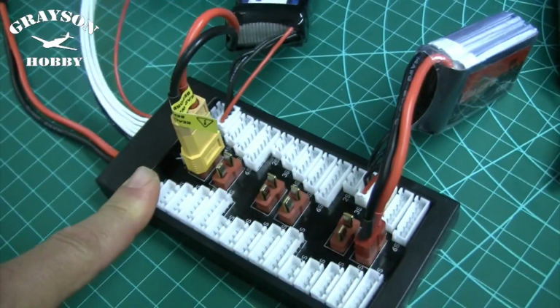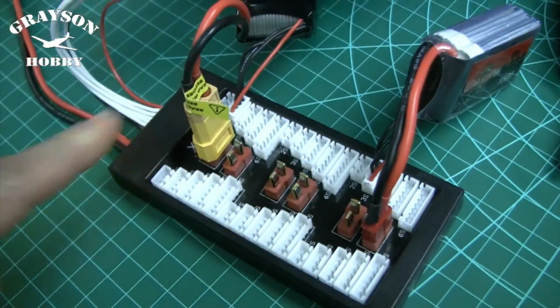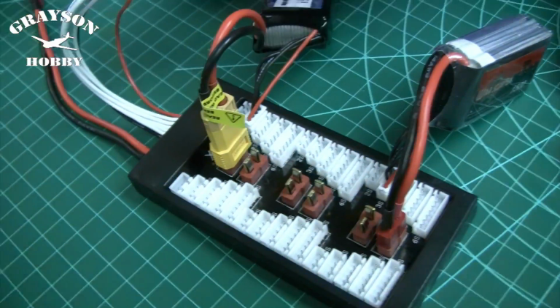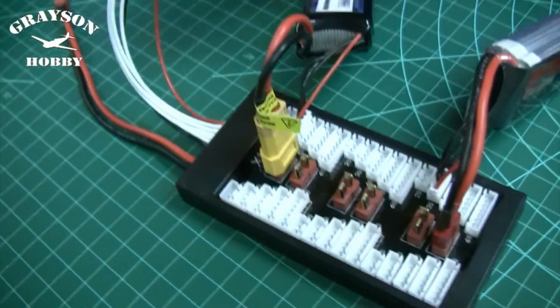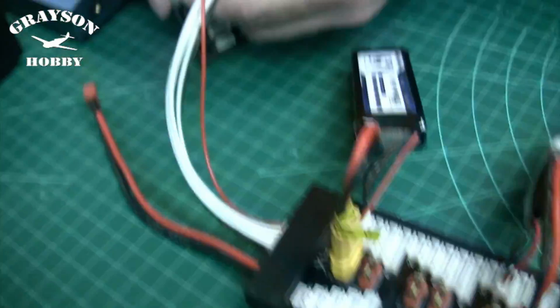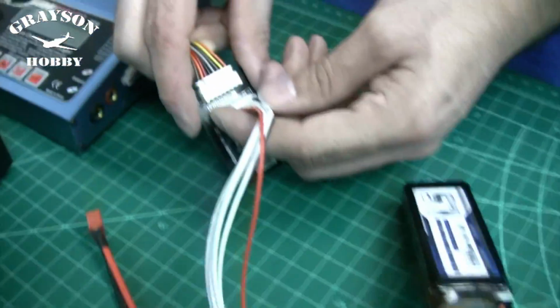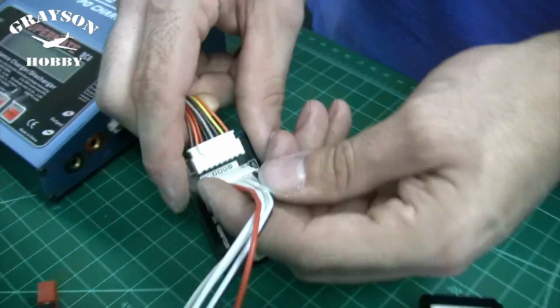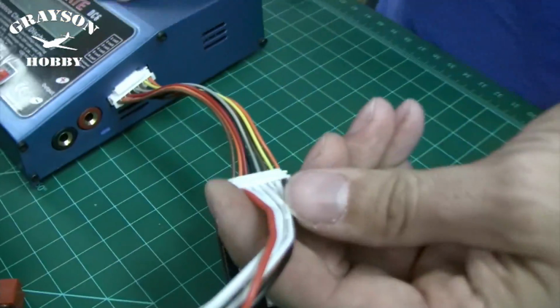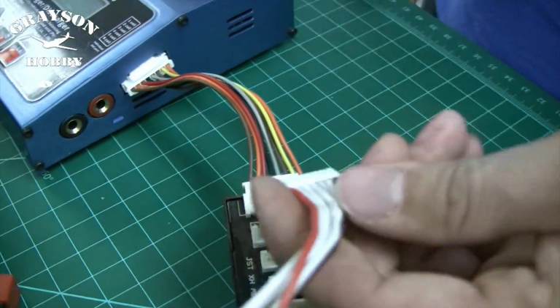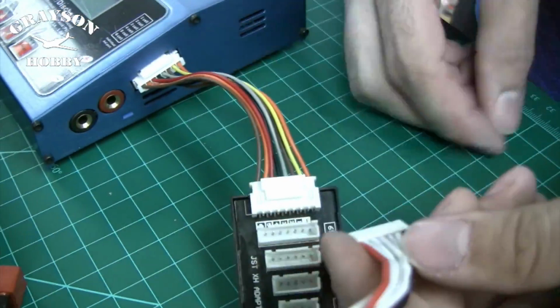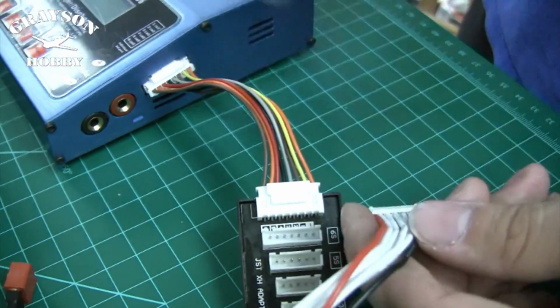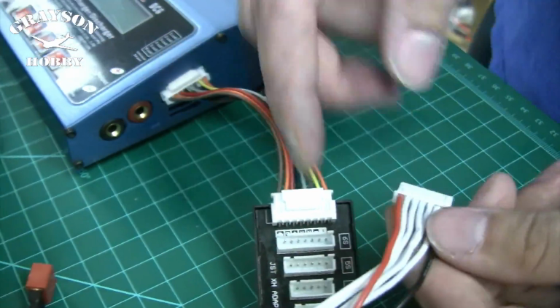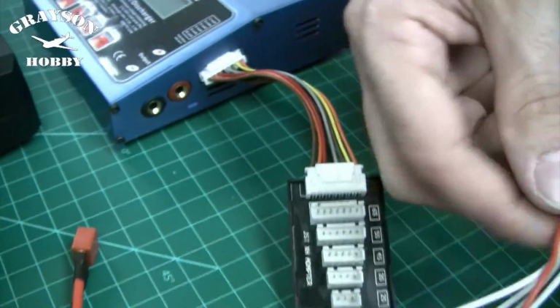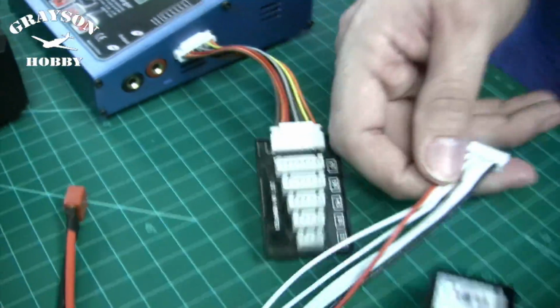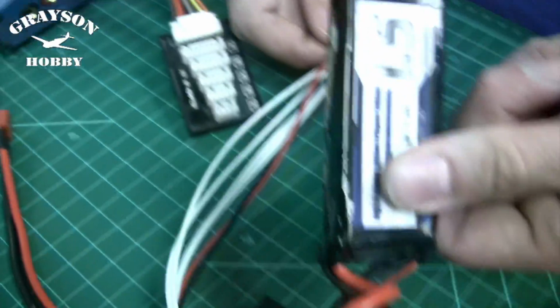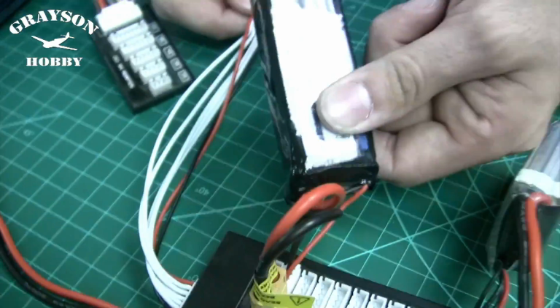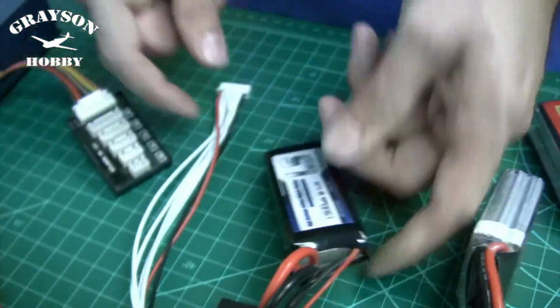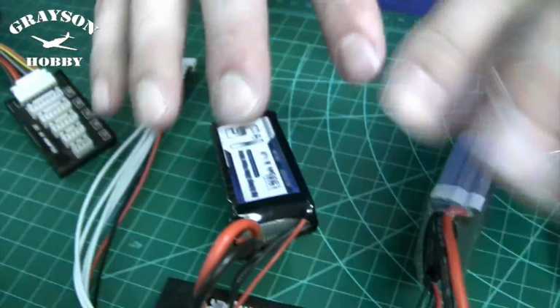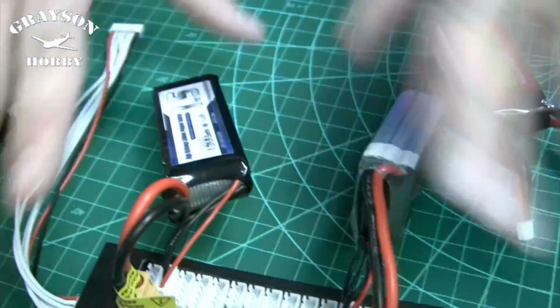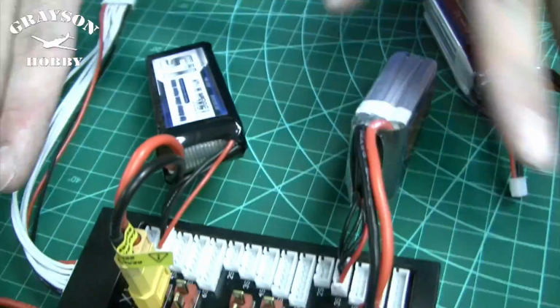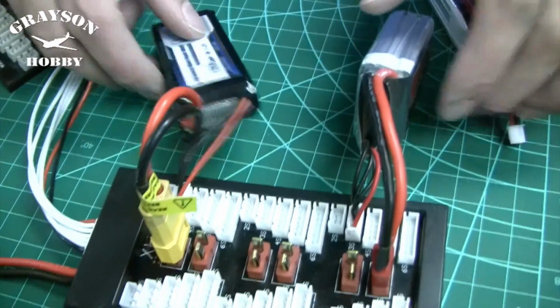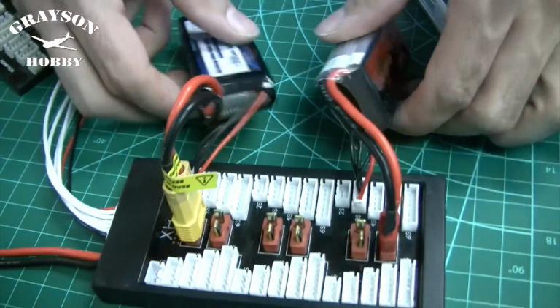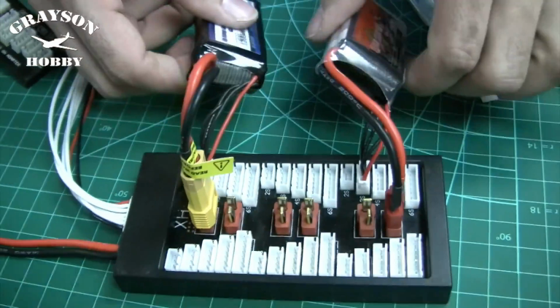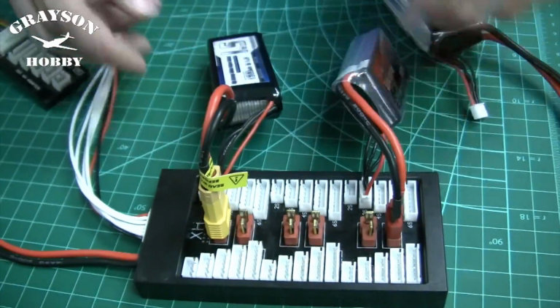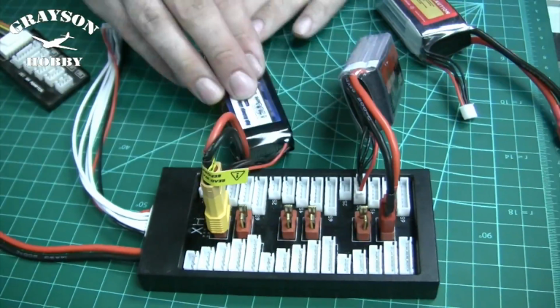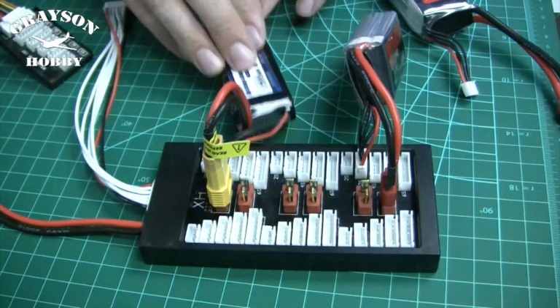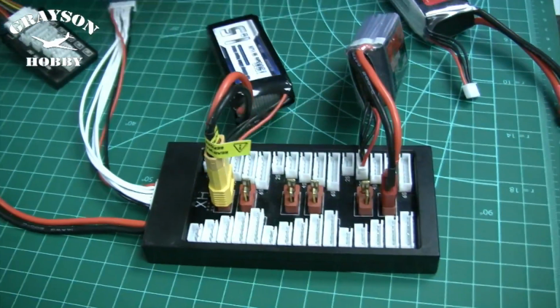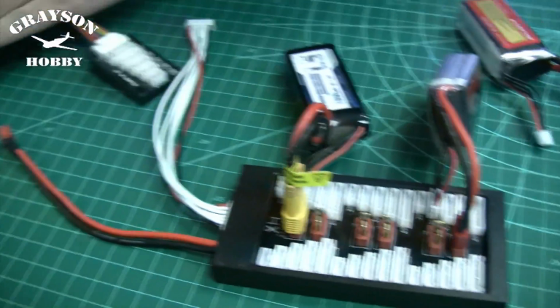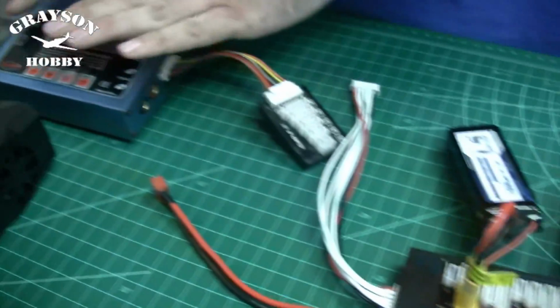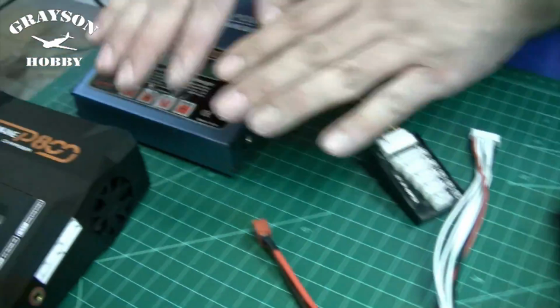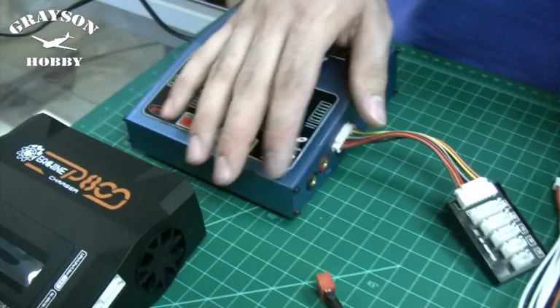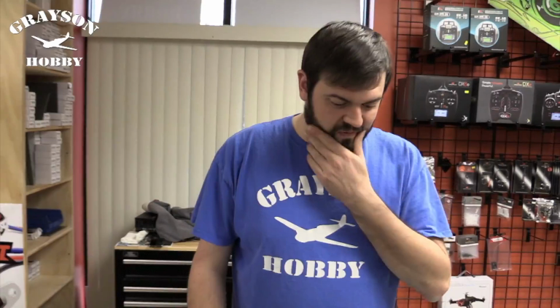This one plugs into a six-cell port on the SuperMate, but you still select three-cell on your charger because parallel charging adds capacity, not voltage. It doesn't add up voltage or anything like that — it's the same voltage. So if it's a three-cell battery, you still select three-cell on your charger.